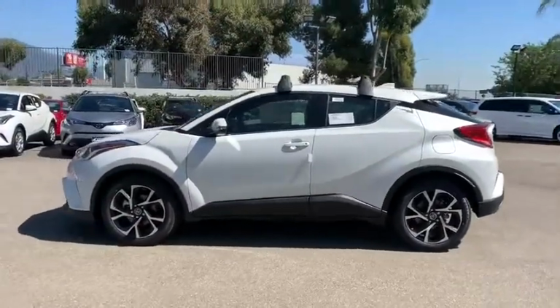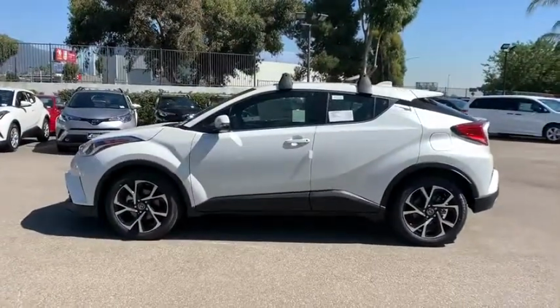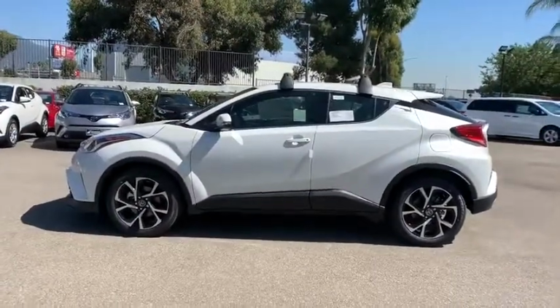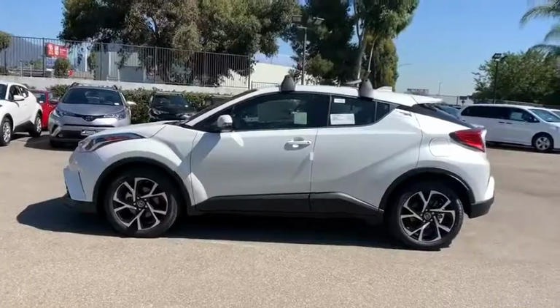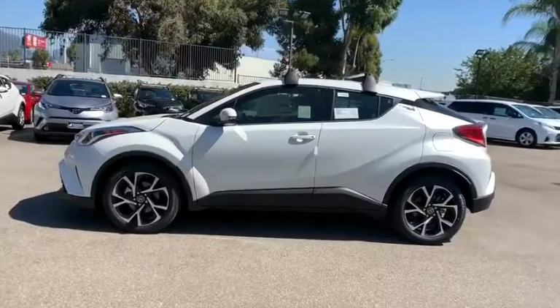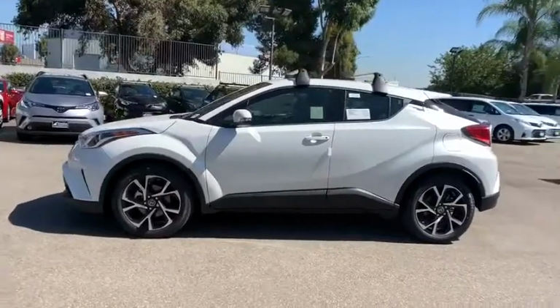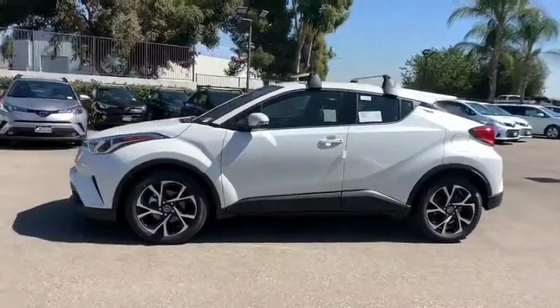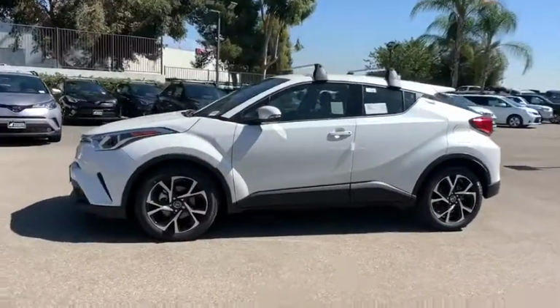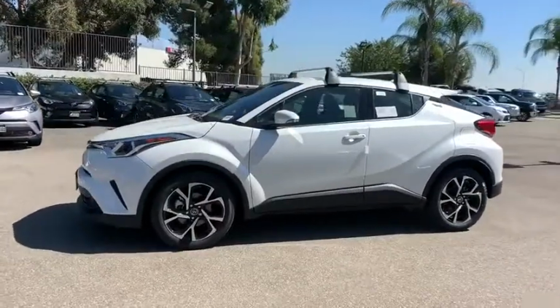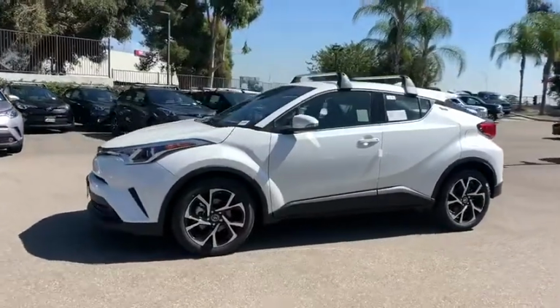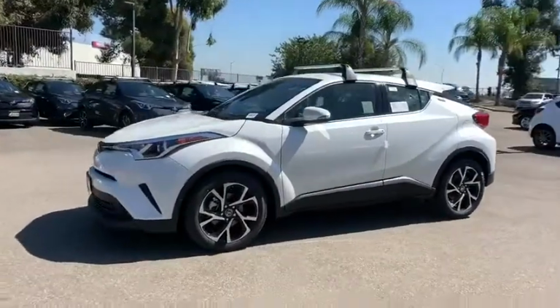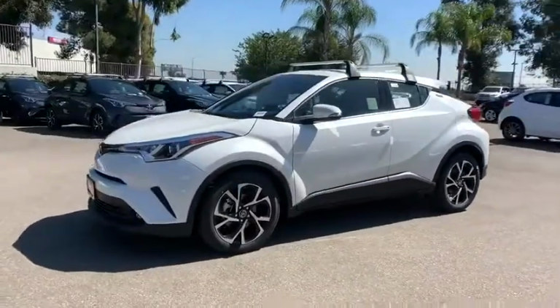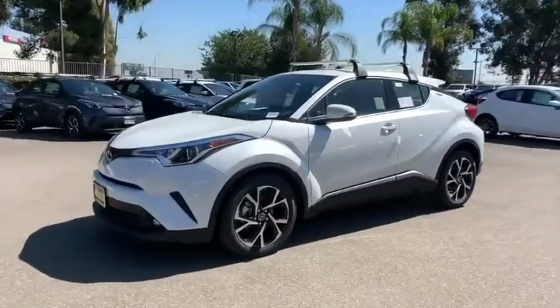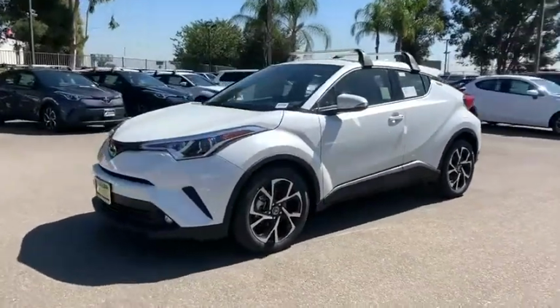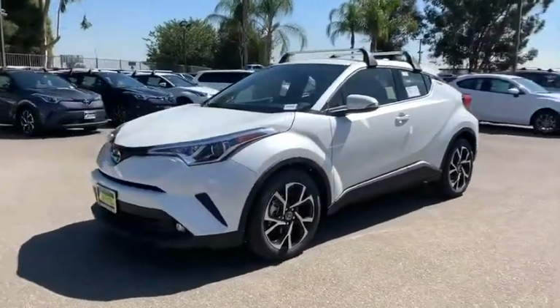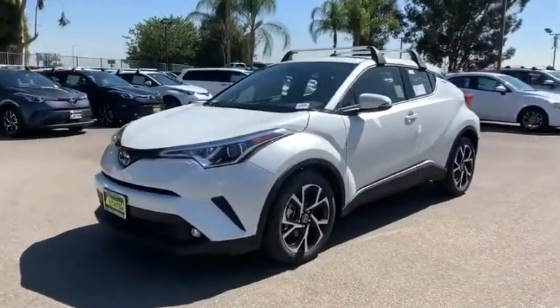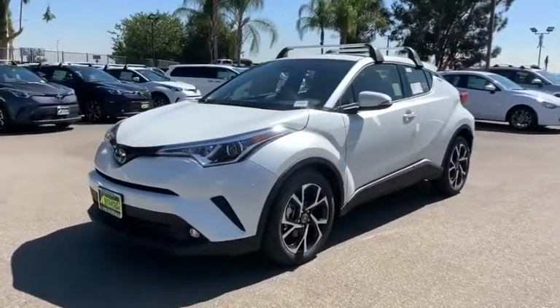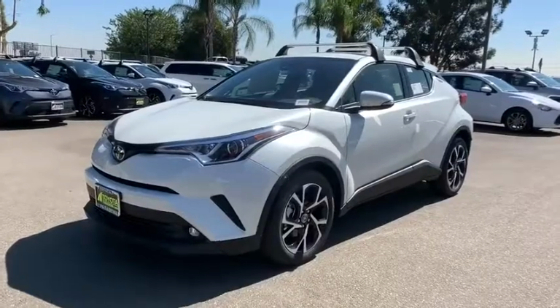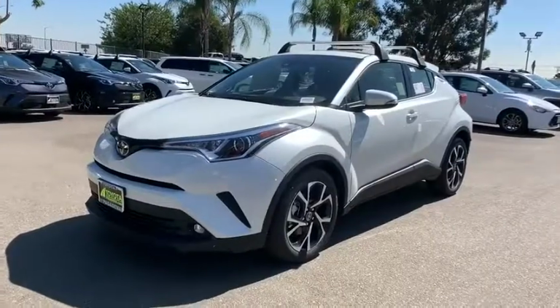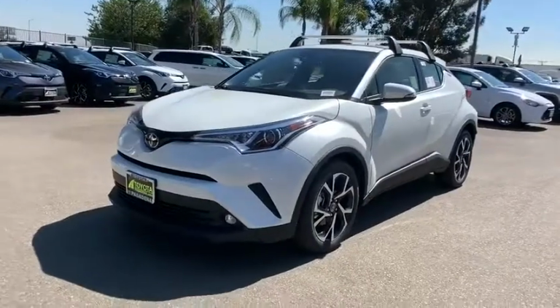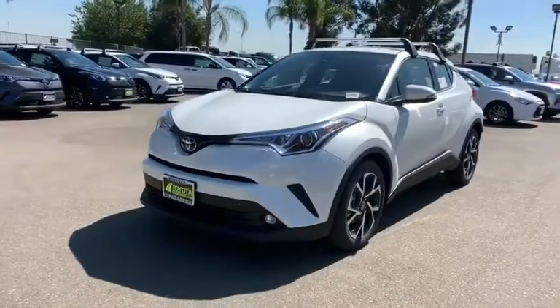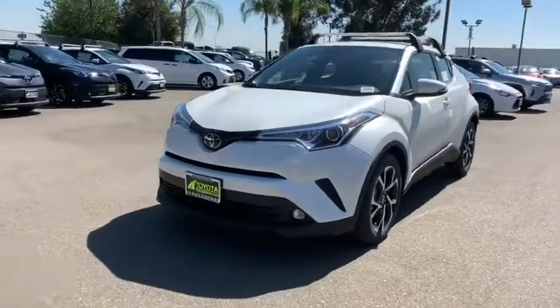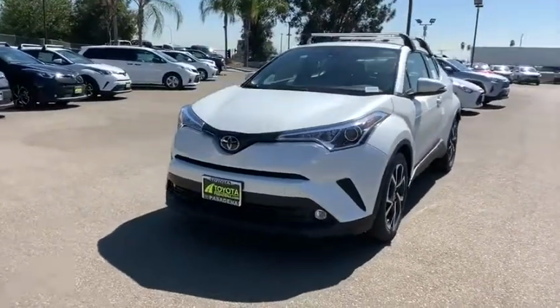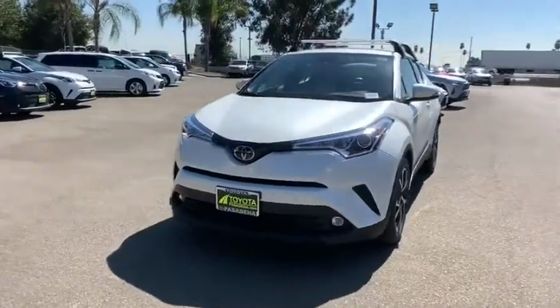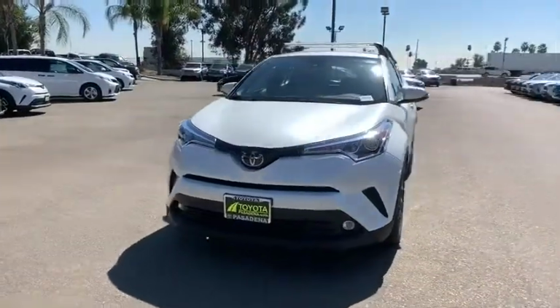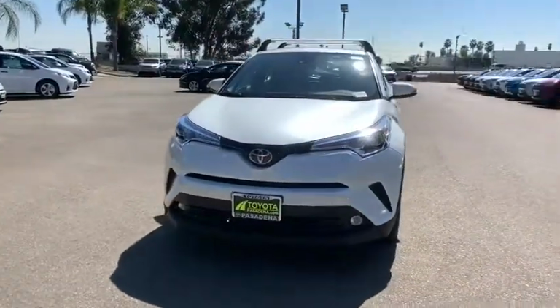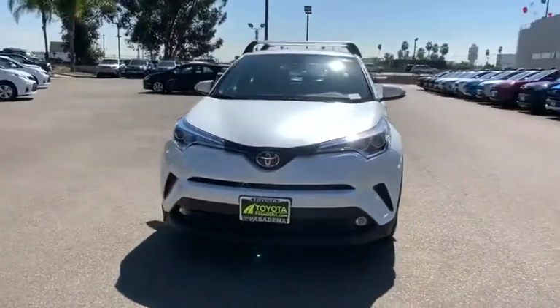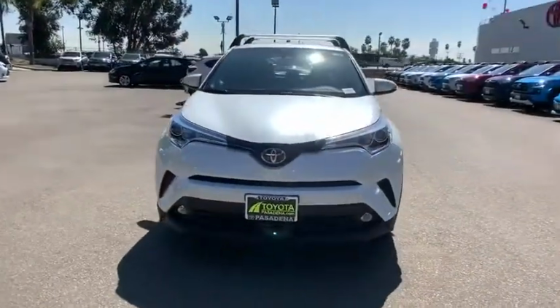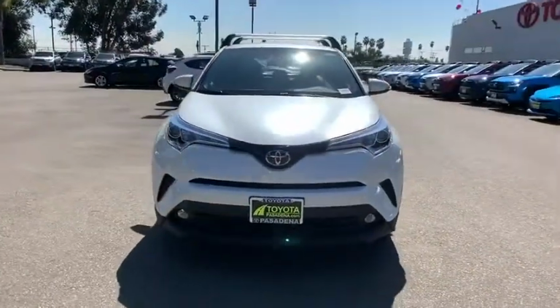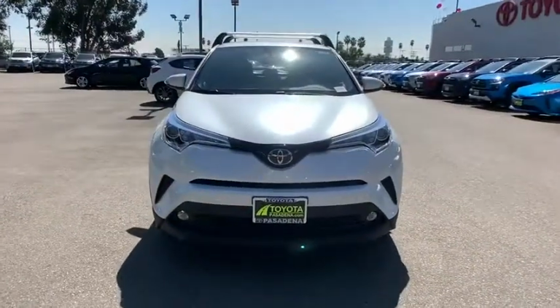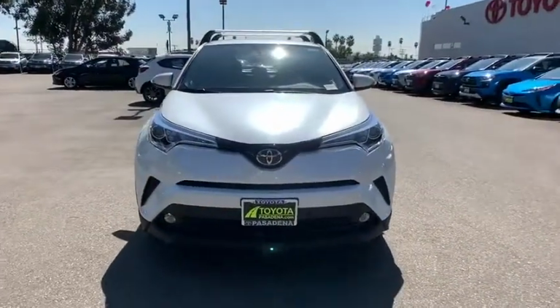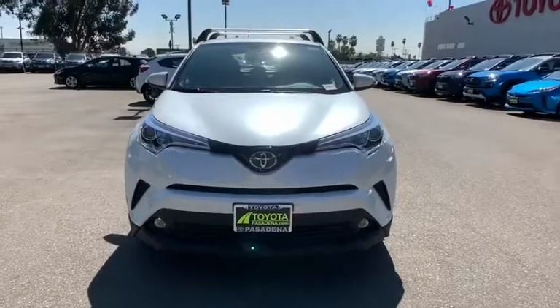Bluetooth, power steering, adjustable steering wheel, keyless start, cruise control, four-wheel disc brakes, auto dimming rear view mirror, aluminum wheels, climate control, rear defrost, front wheel drive.